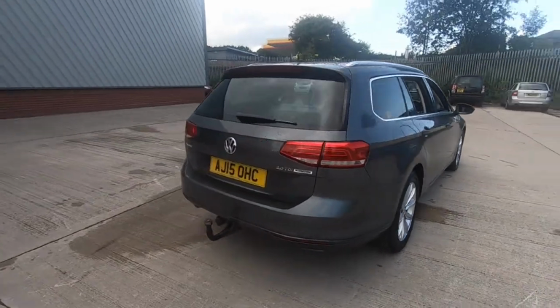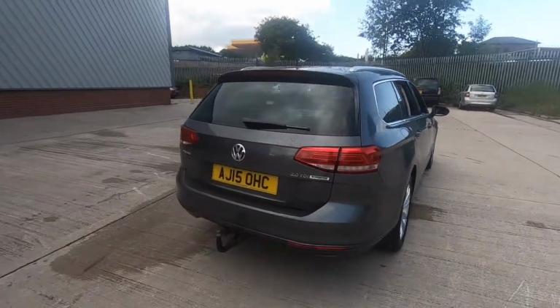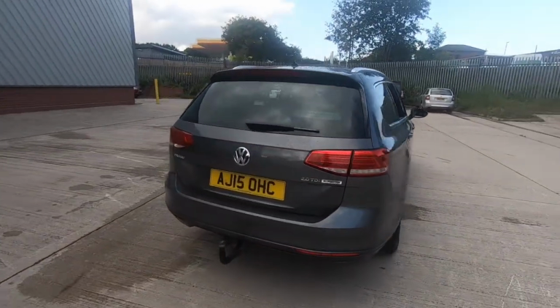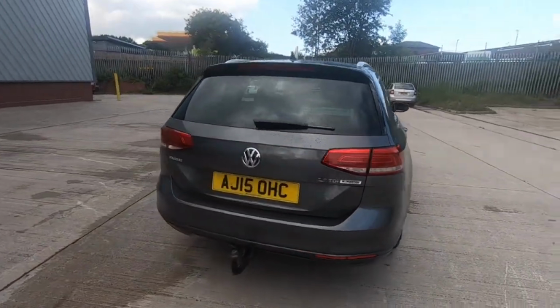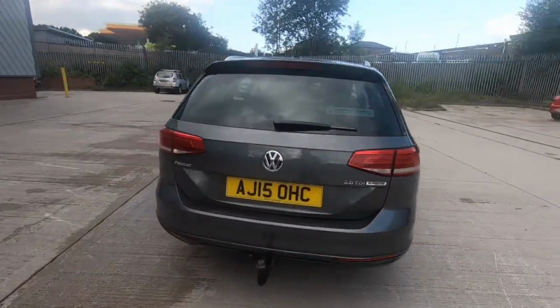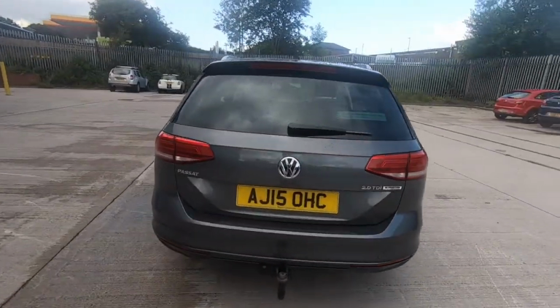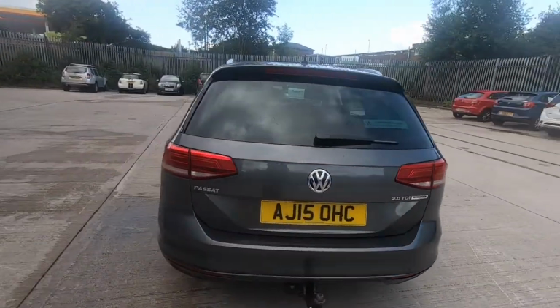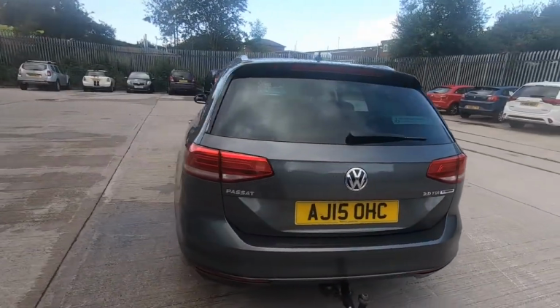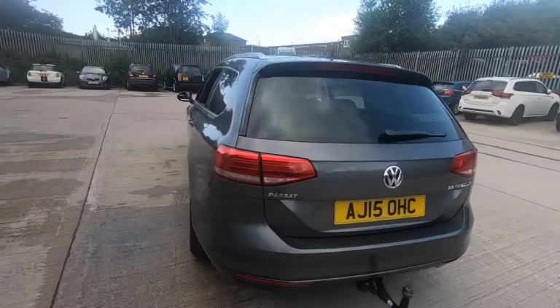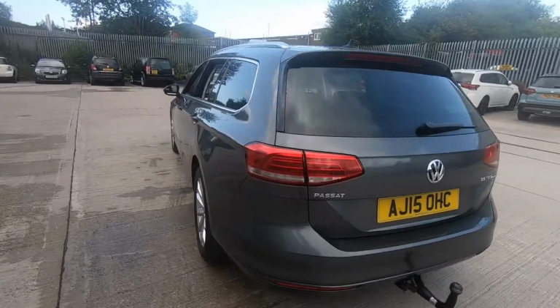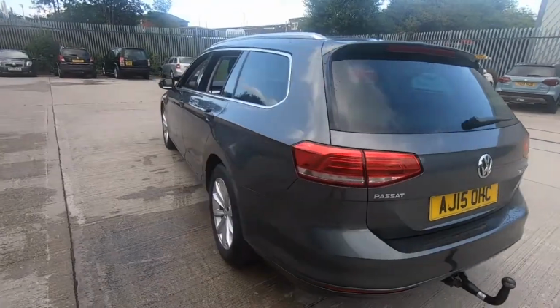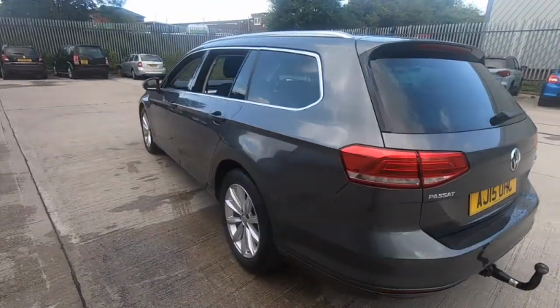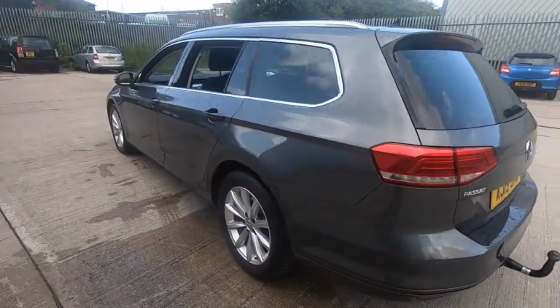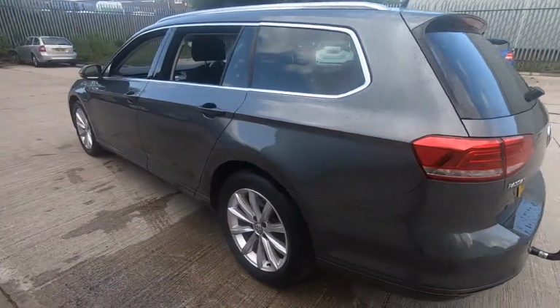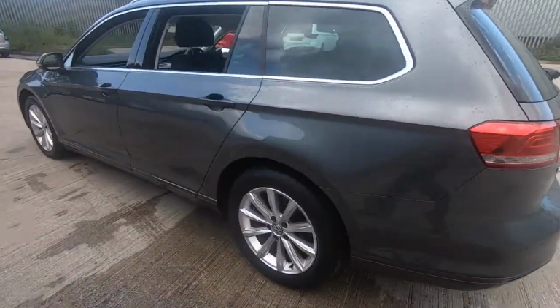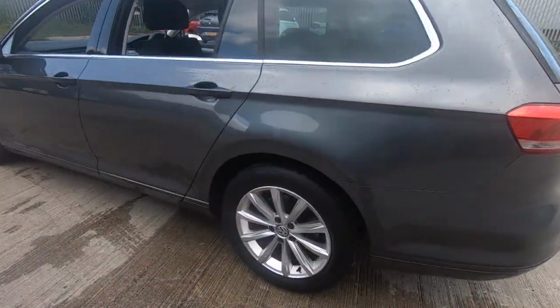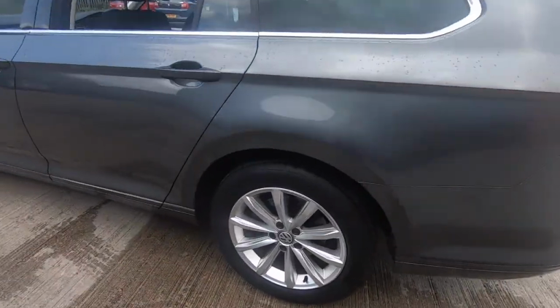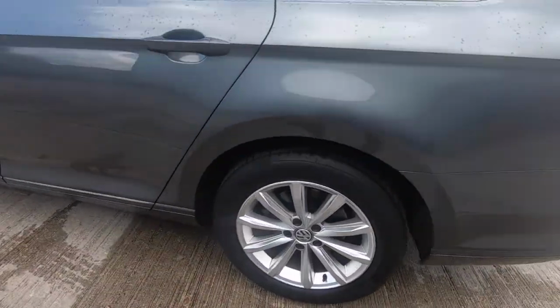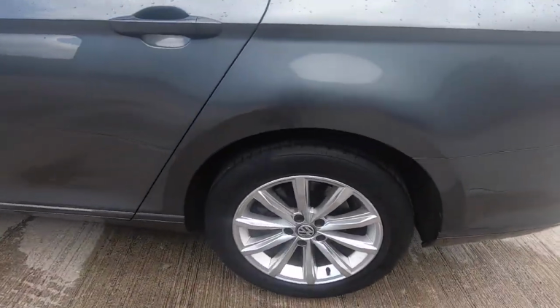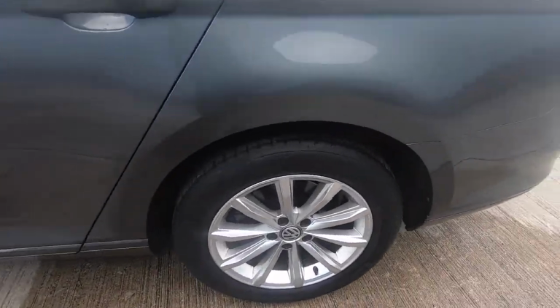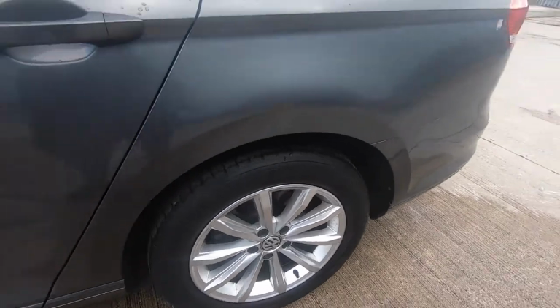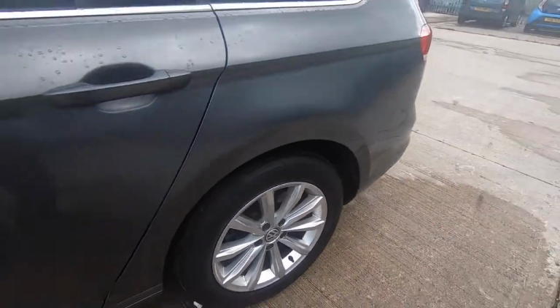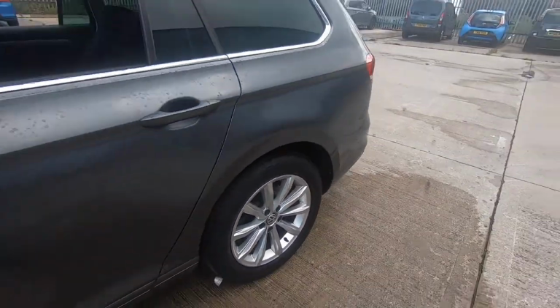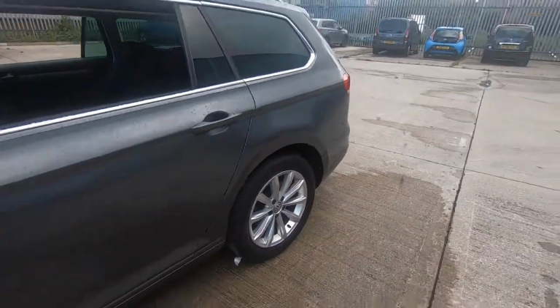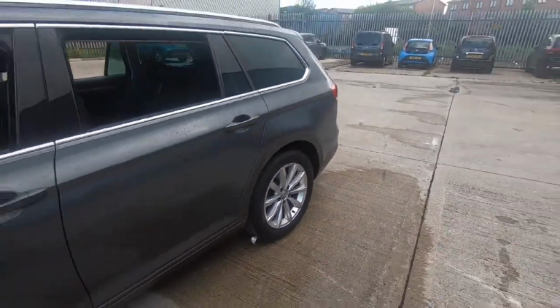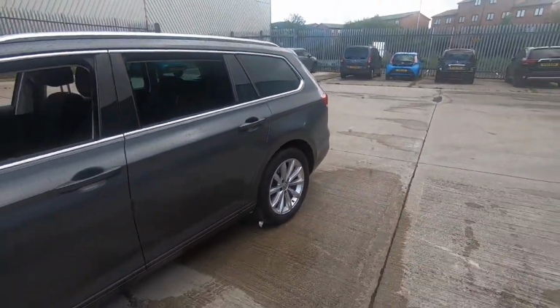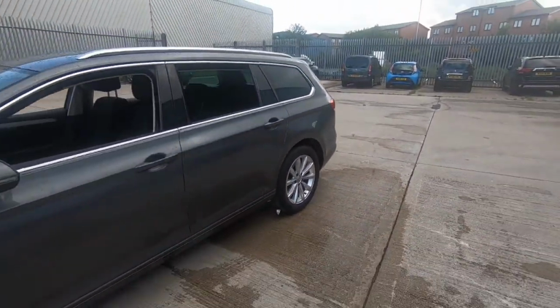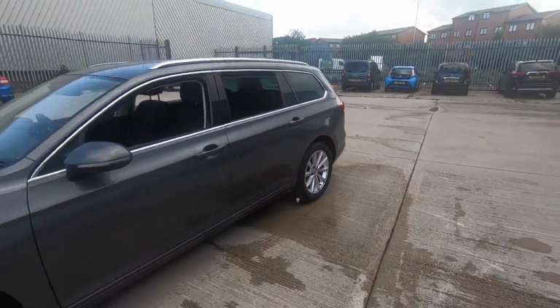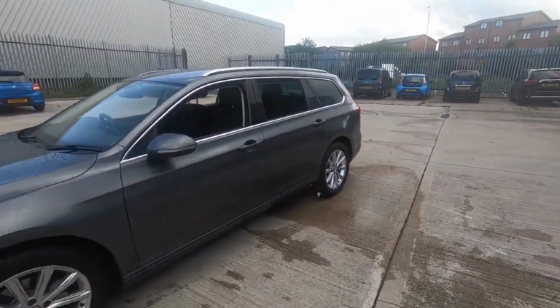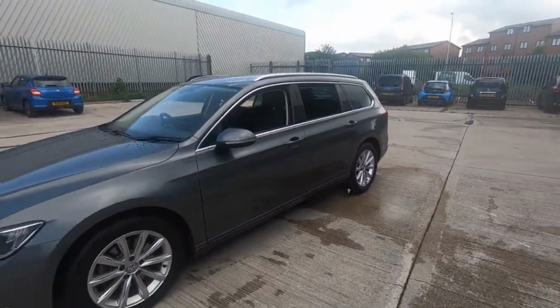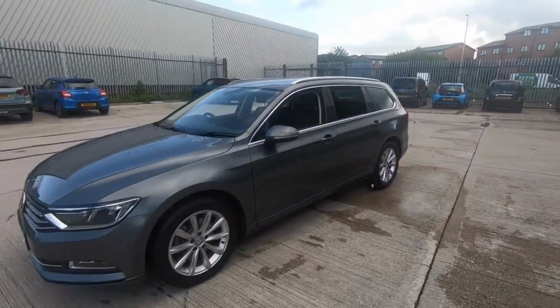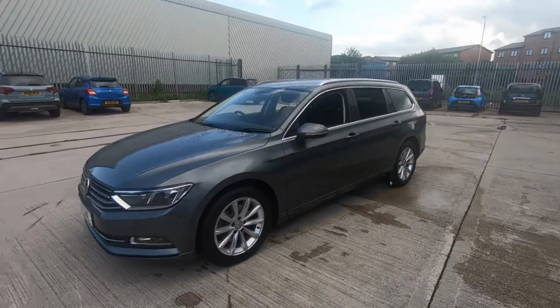It comes with front and rear parking sensors as well as park pilot. It has 17 inch alloys and looks stunning in the grey.